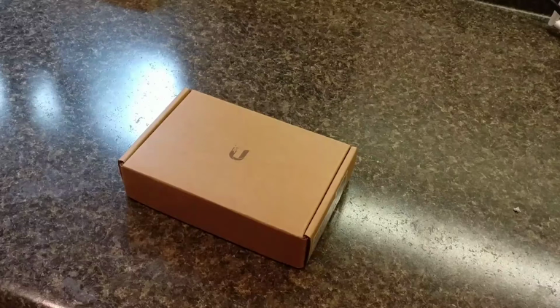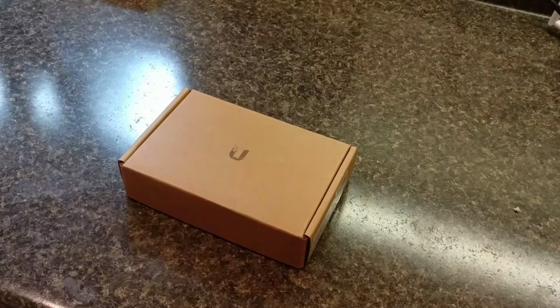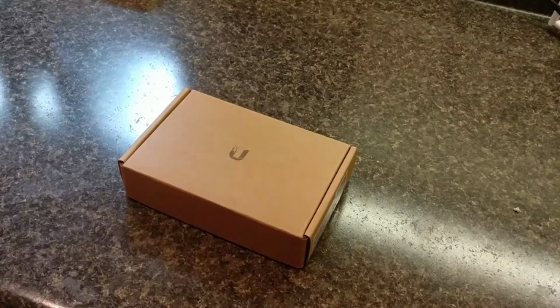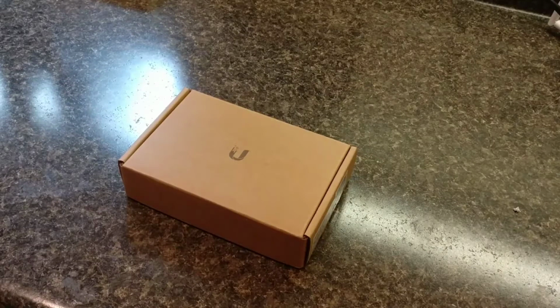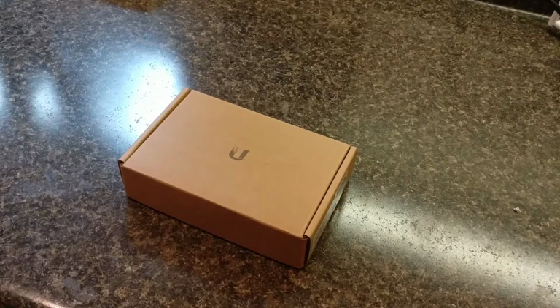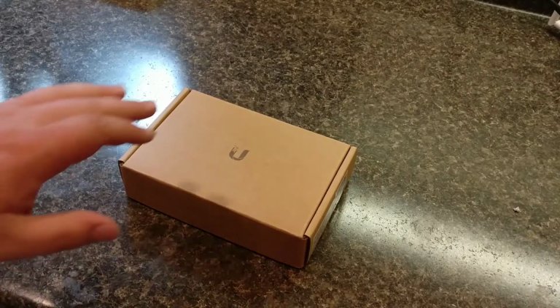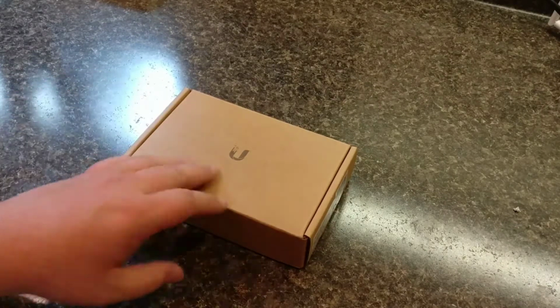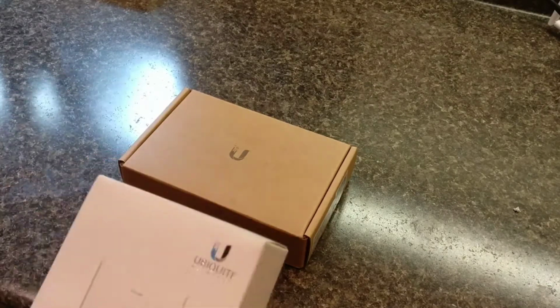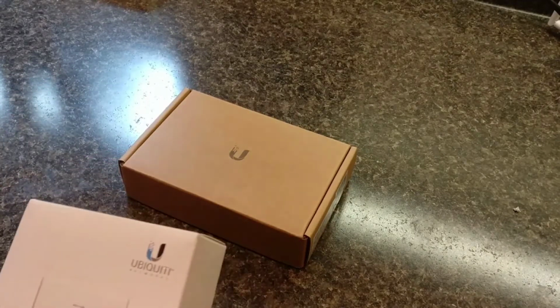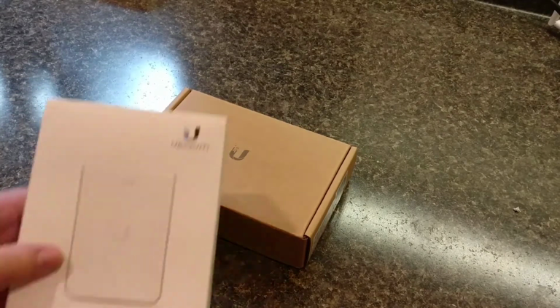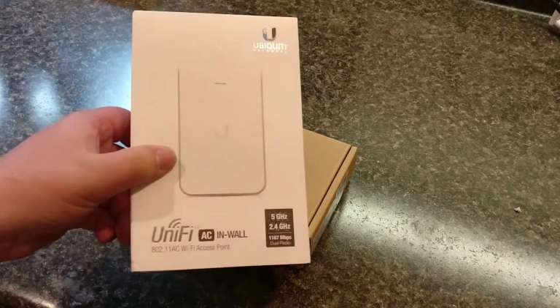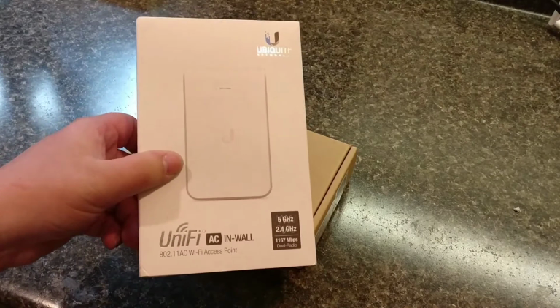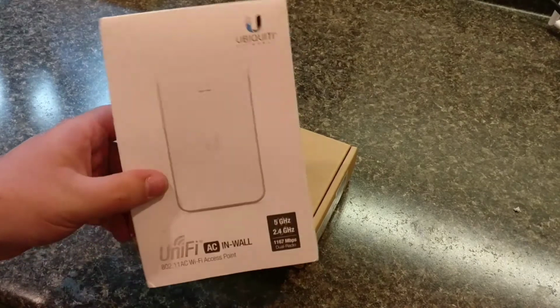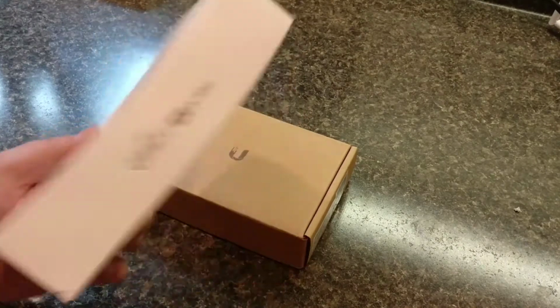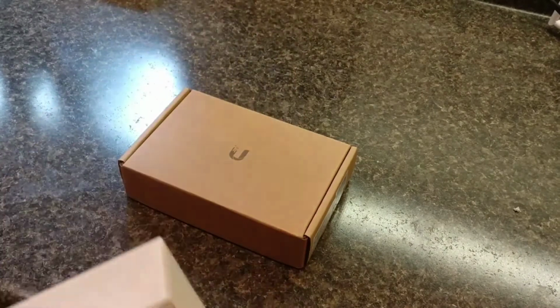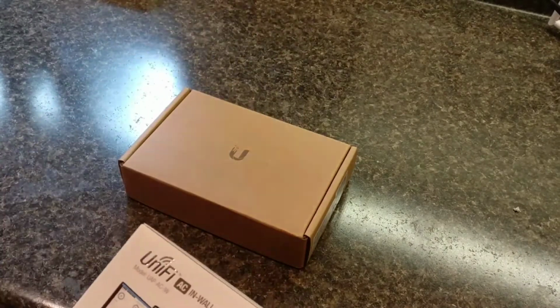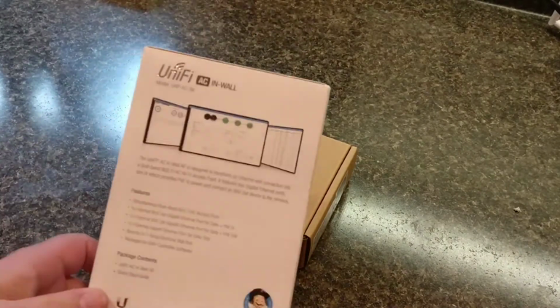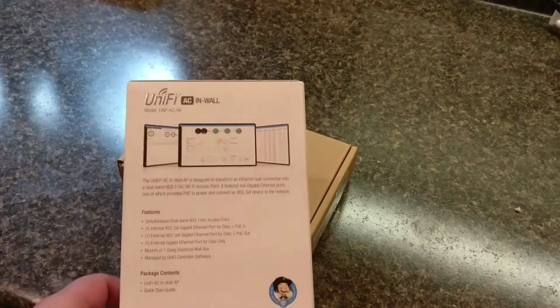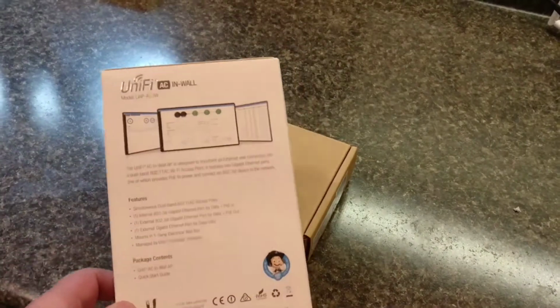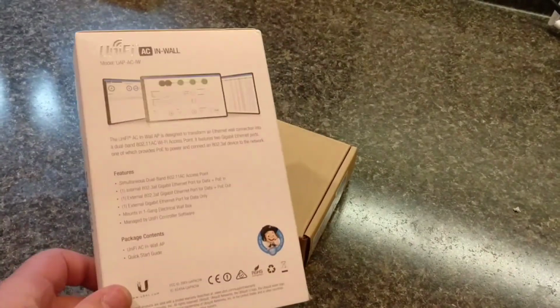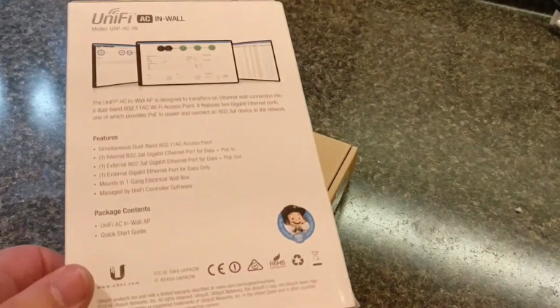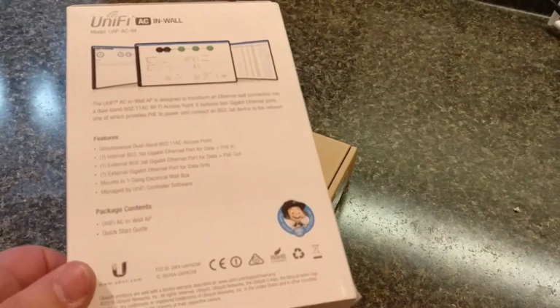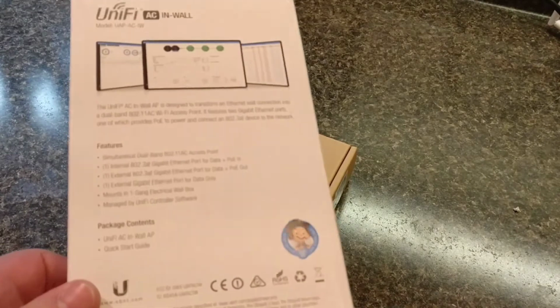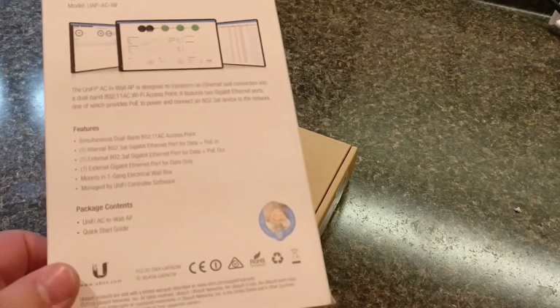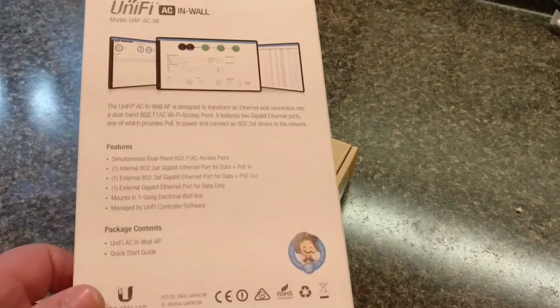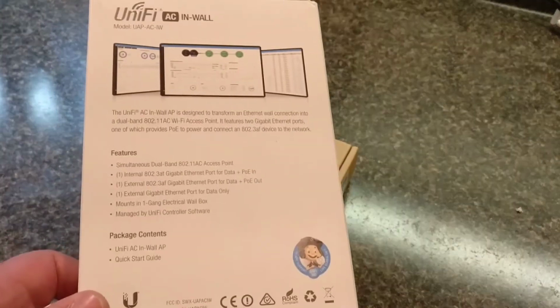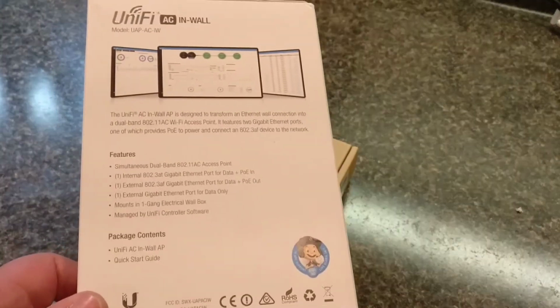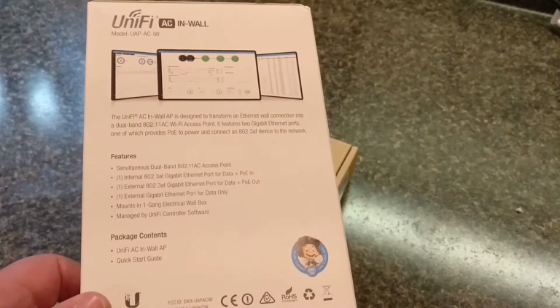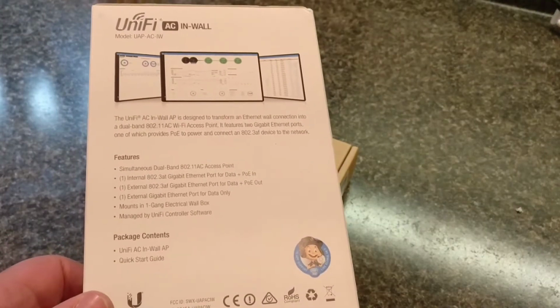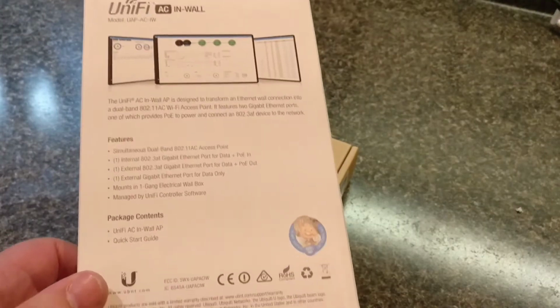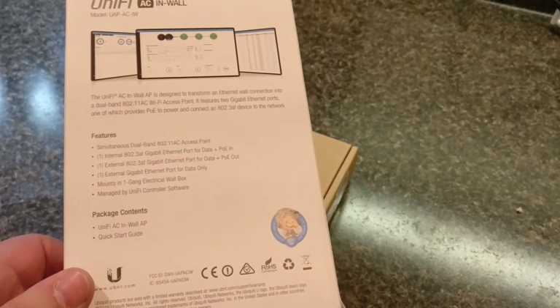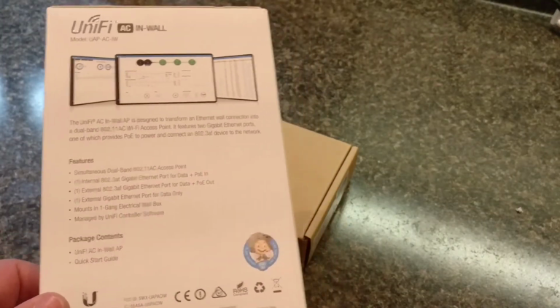Hey guys, what's up? Today I'm just going to be doing a quick unboxing of the UniFi in-wall AC. These are the new product lines from Ubiquiti — basically little tiny access points that actually go inside the wall.